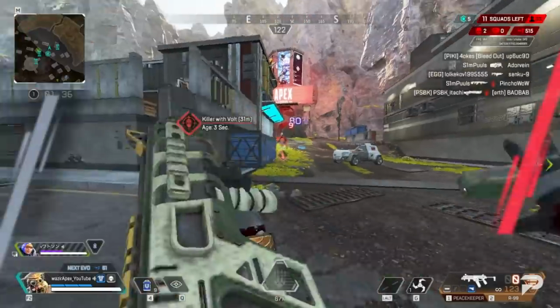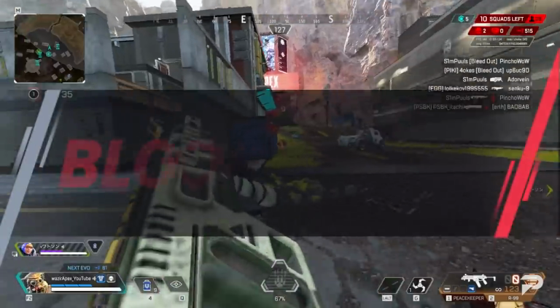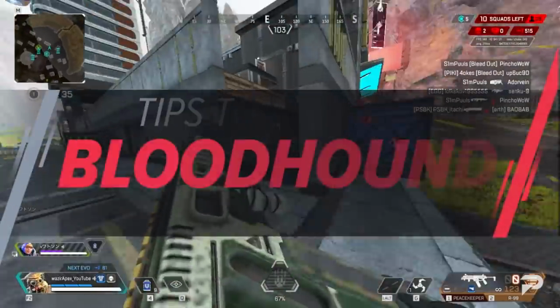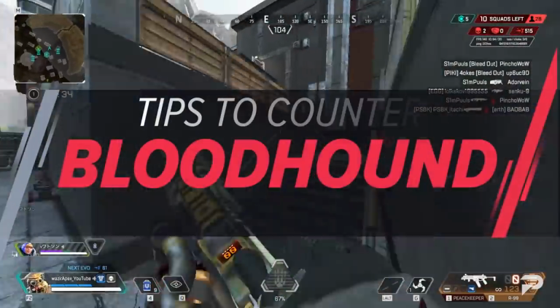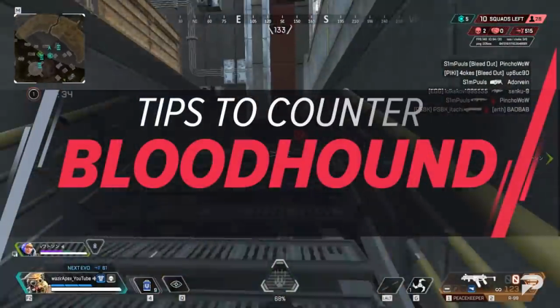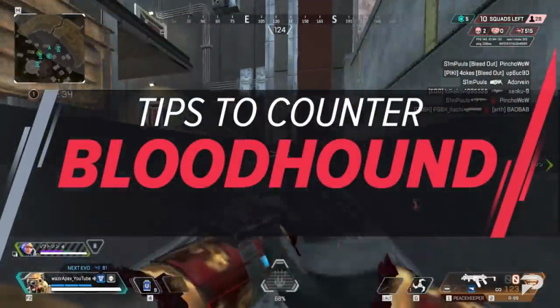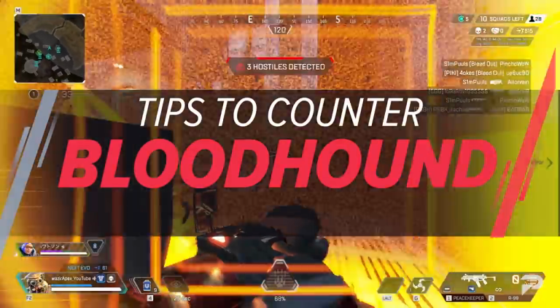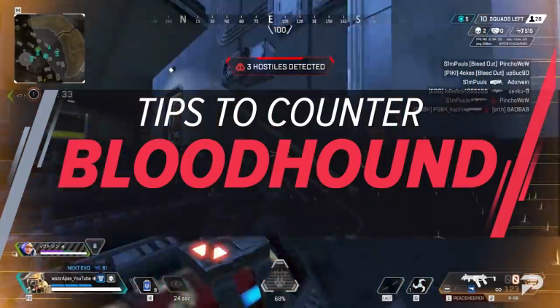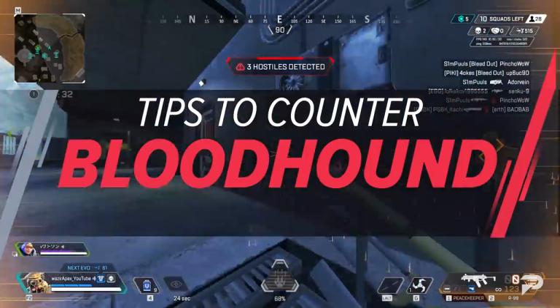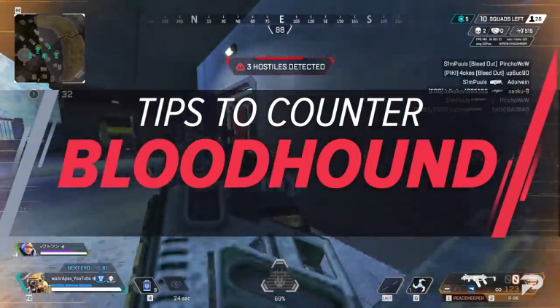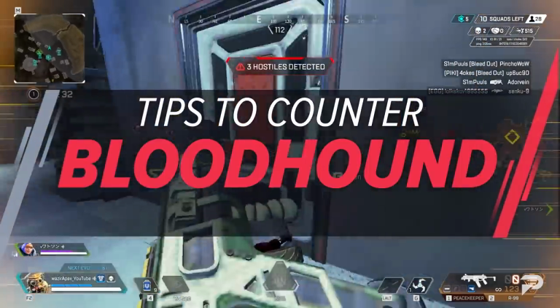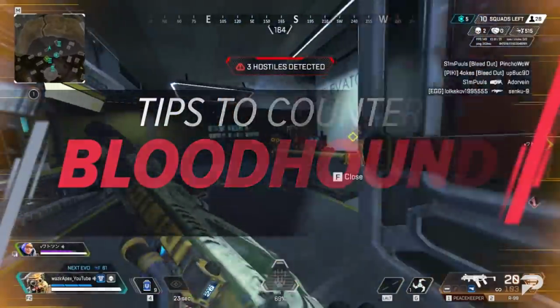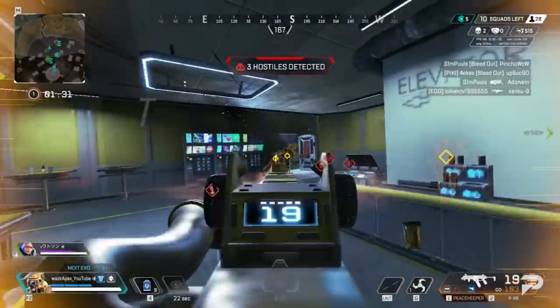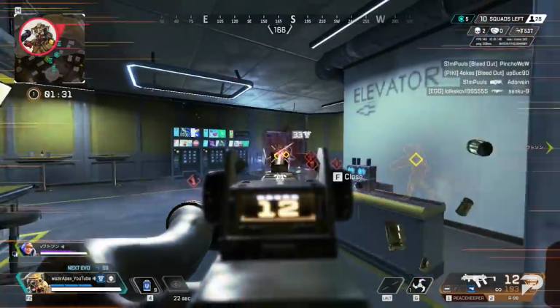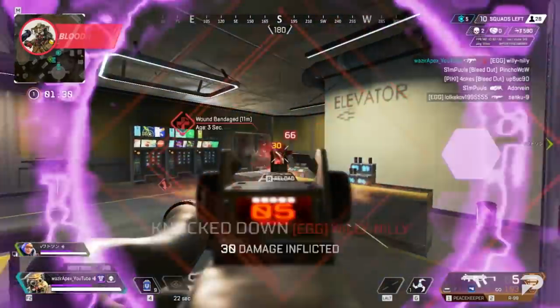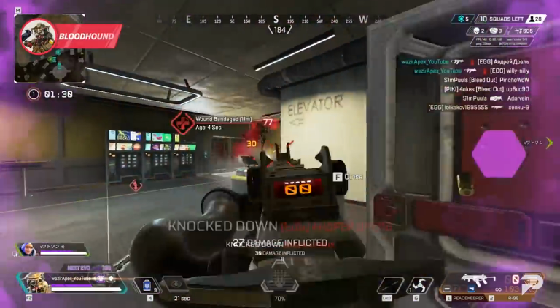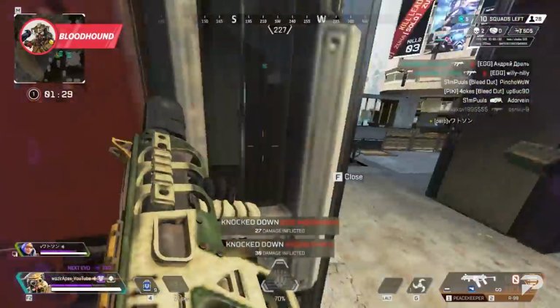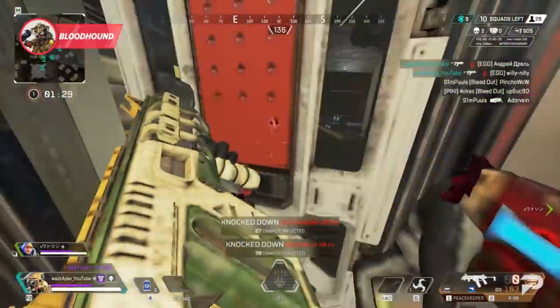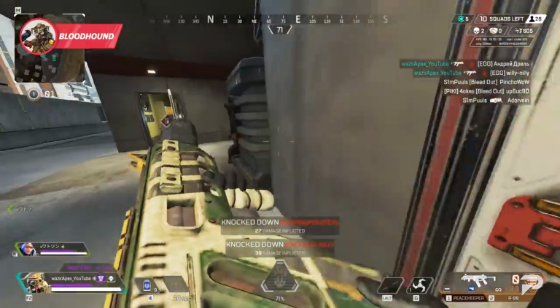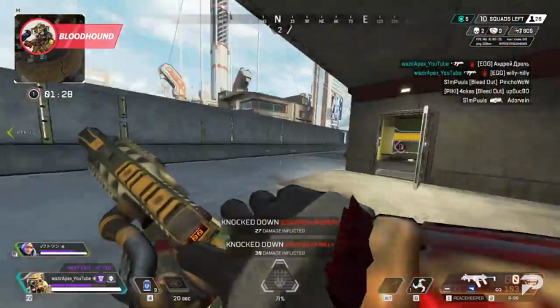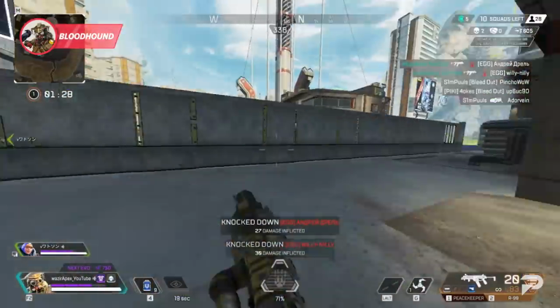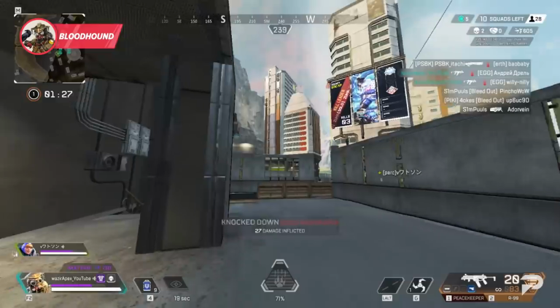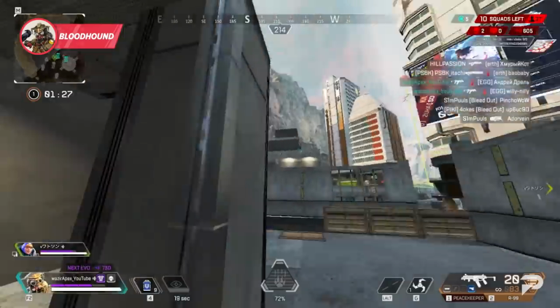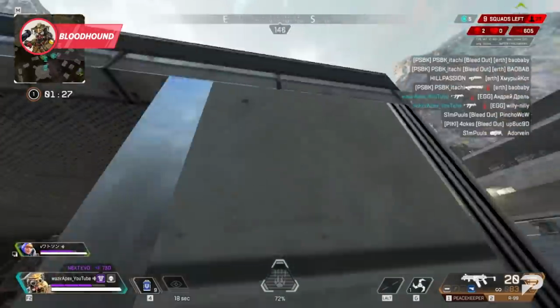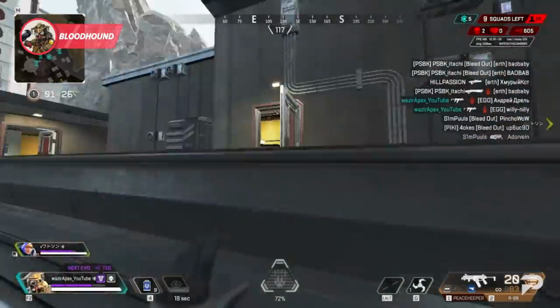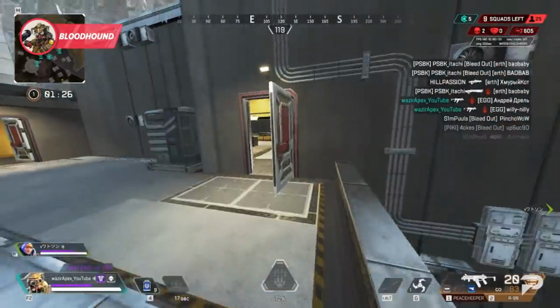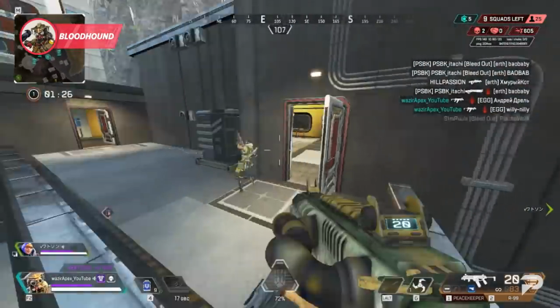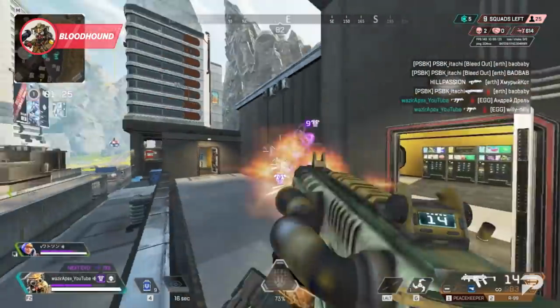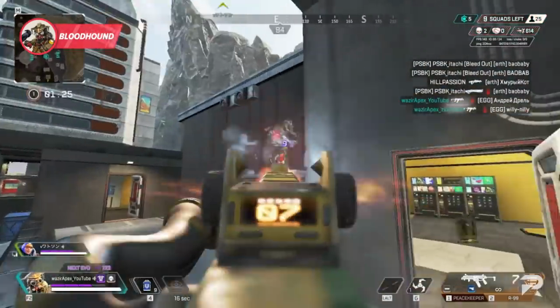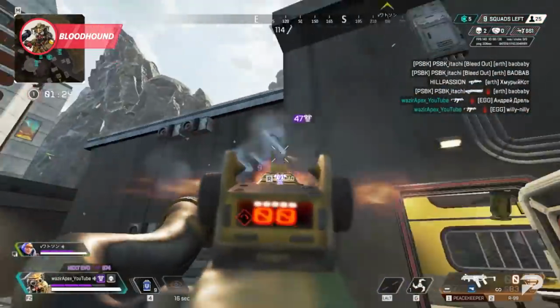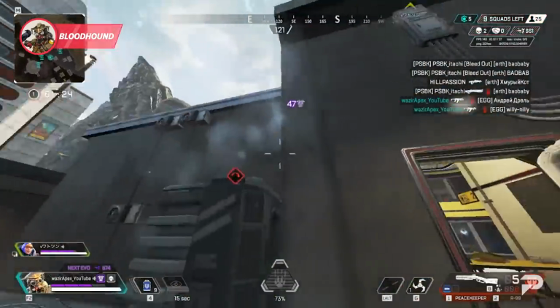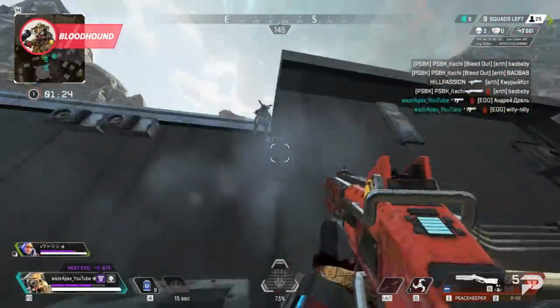As we all know, Bloodhound's scan is what makes them so desirable, so playing around this when you come across one is a must. Keep an eye out for the orange pulse if you're even in range for it, and if you do get scanned, adjust your play knowing that you've been spotted.